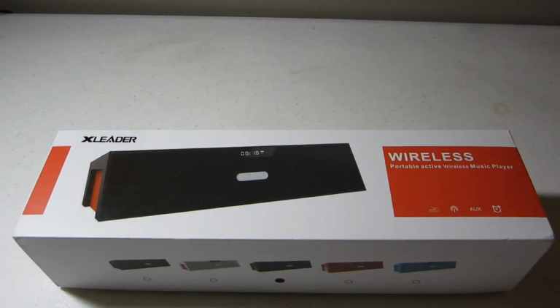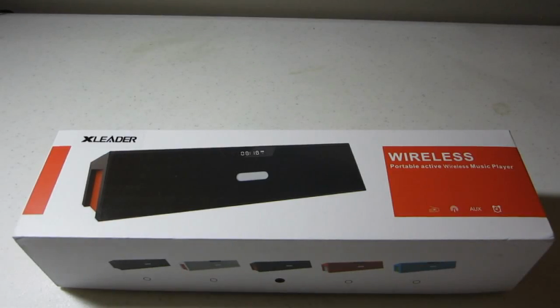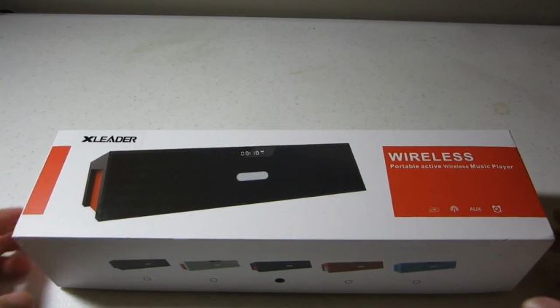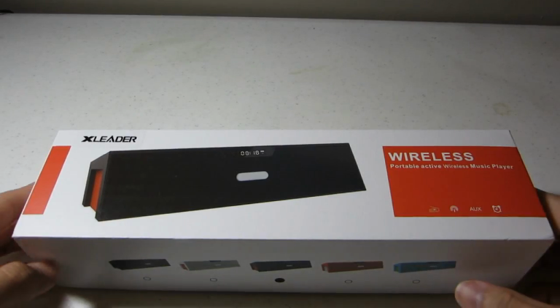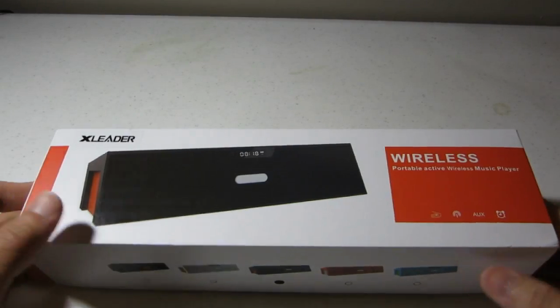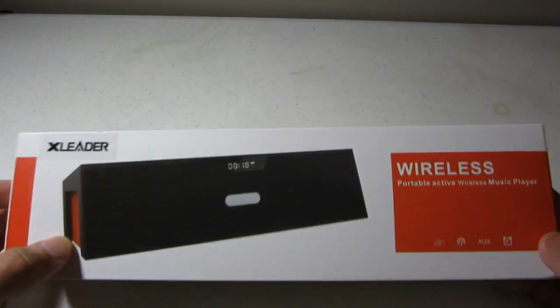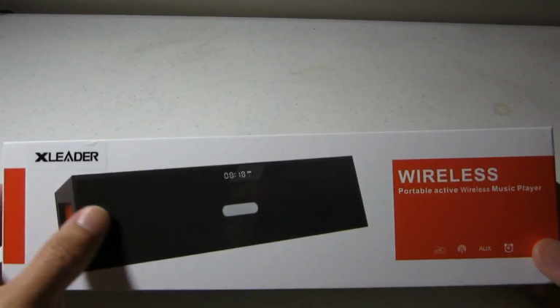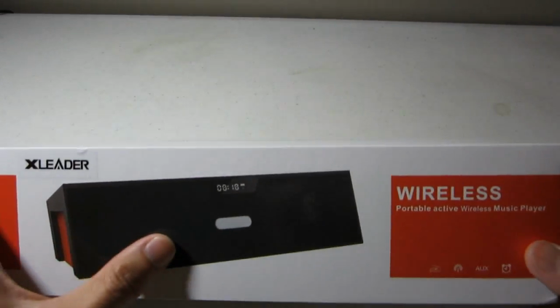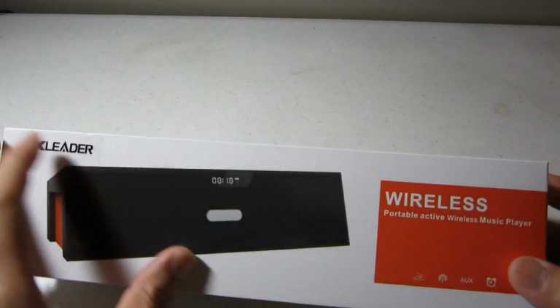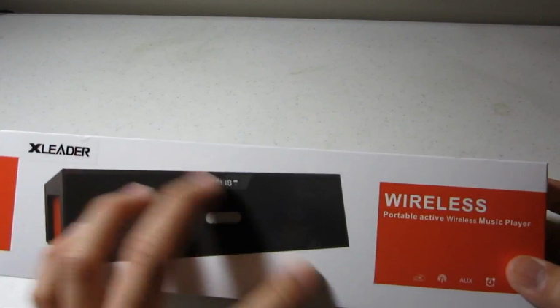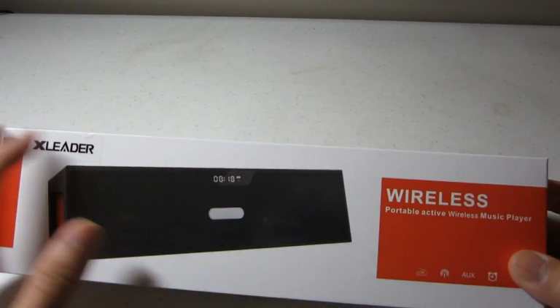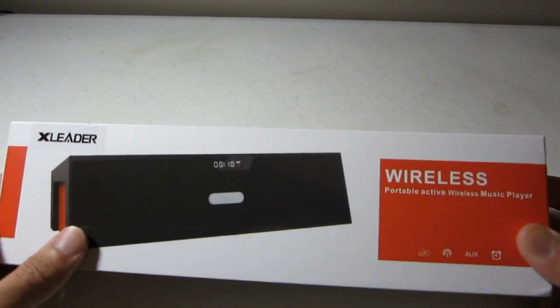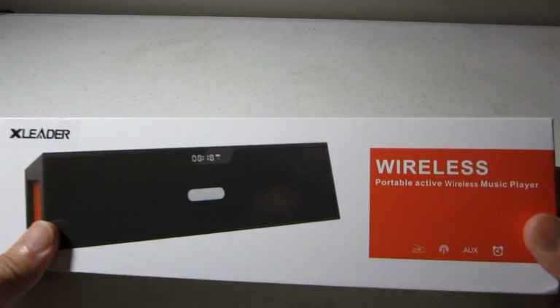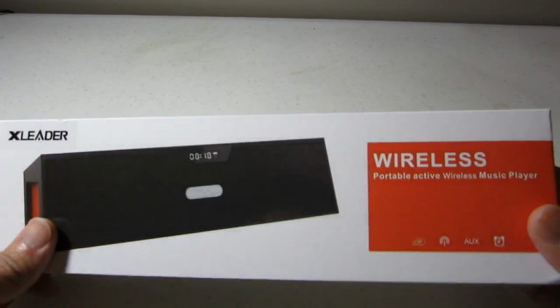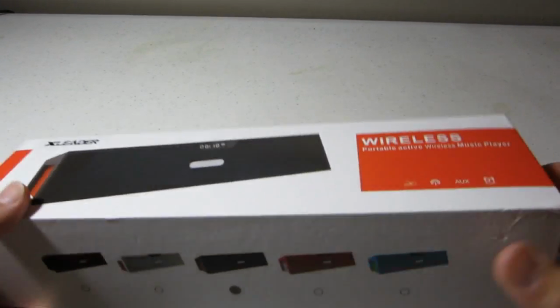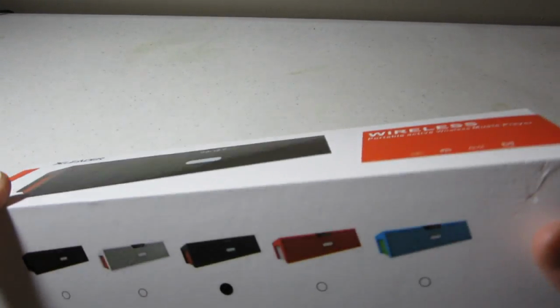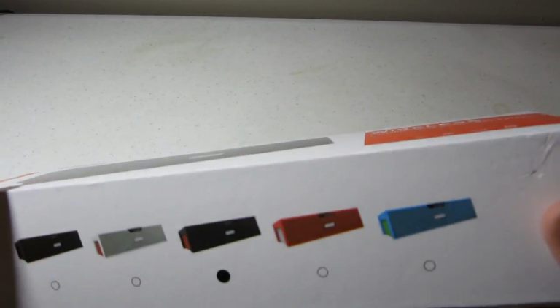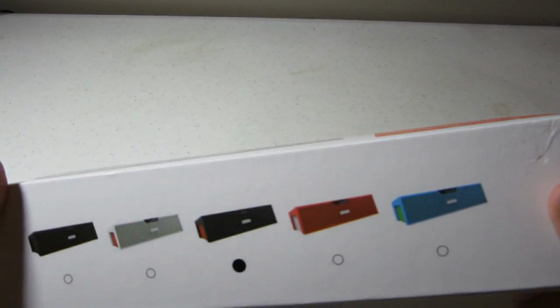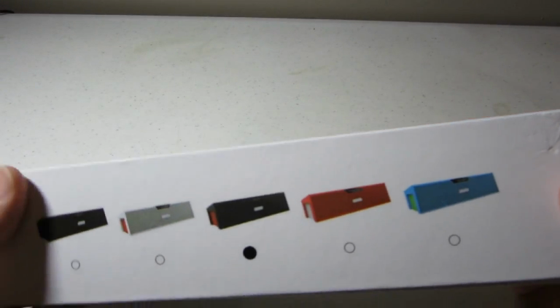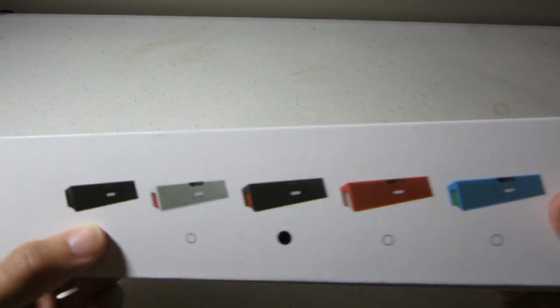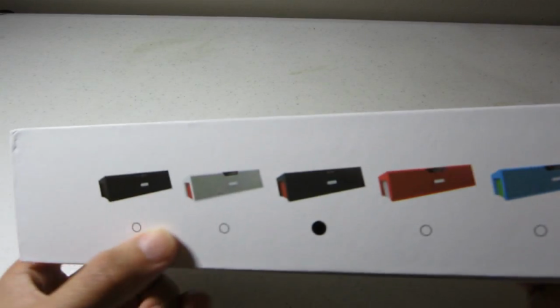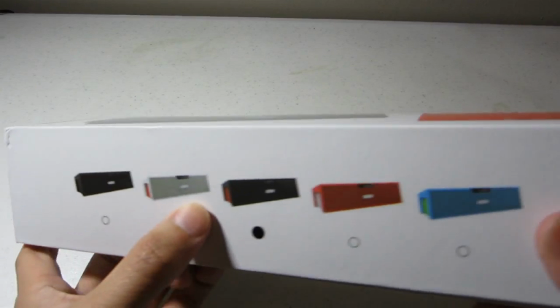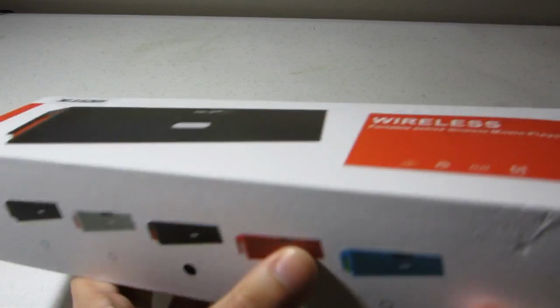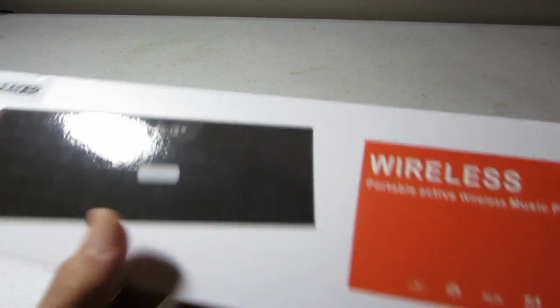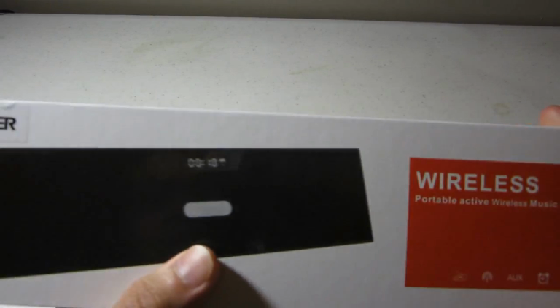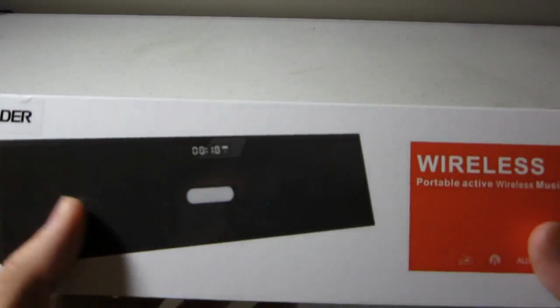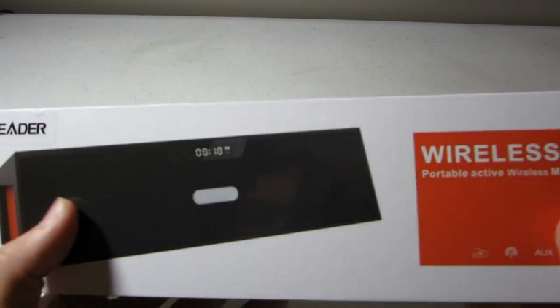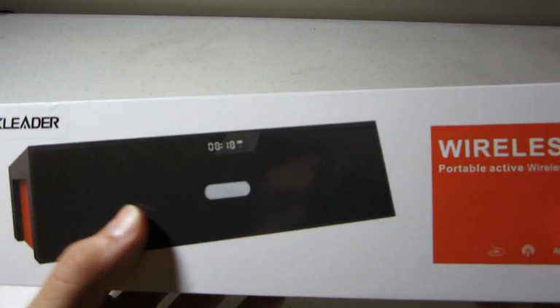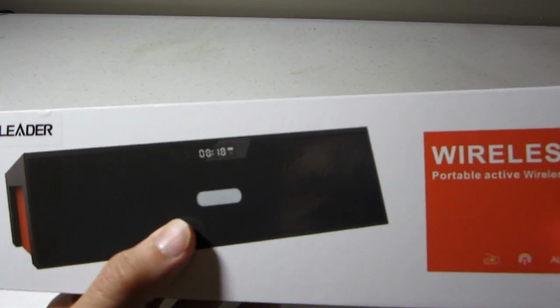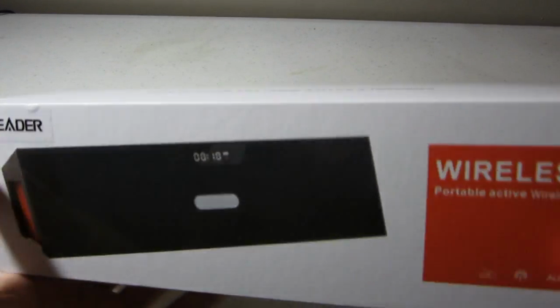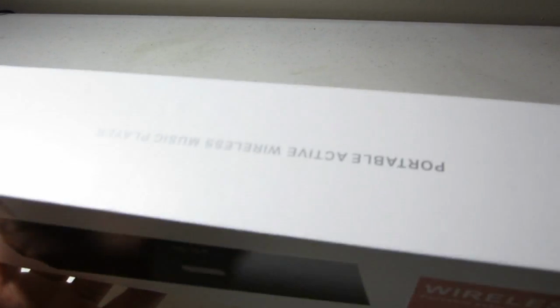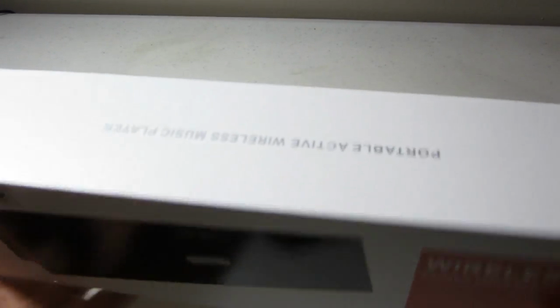Alright, this video is for the Xliter Bluetooth speaker. It comes in red colors, and the version I have is the black one.